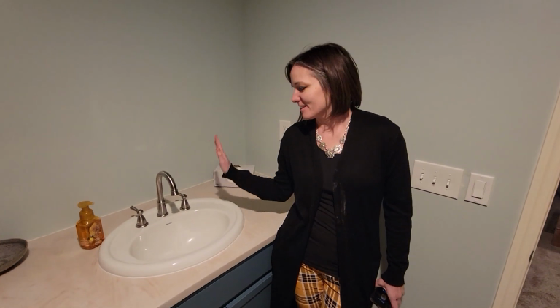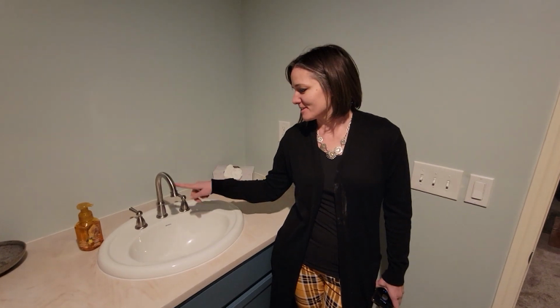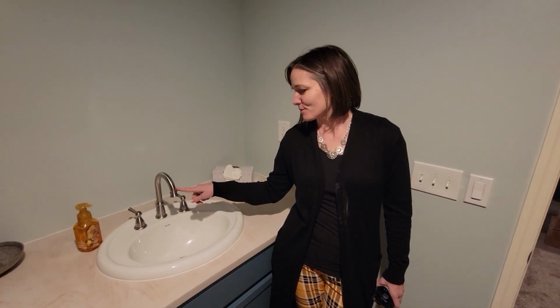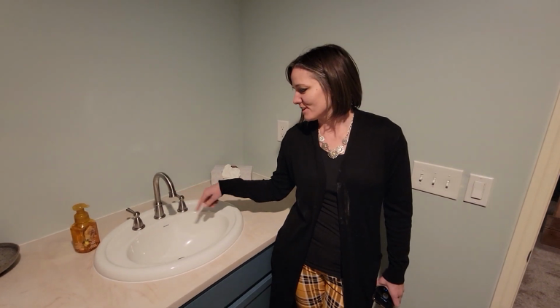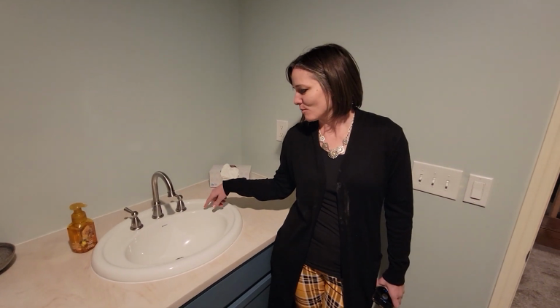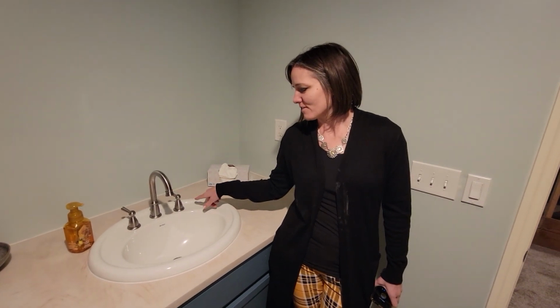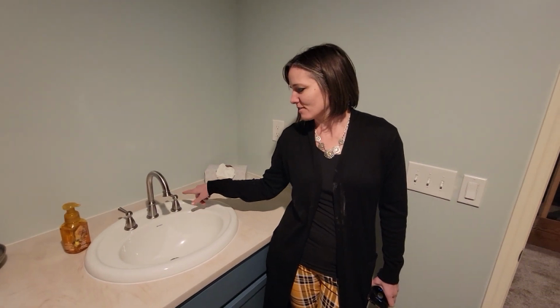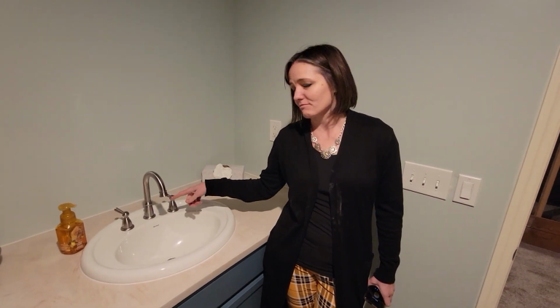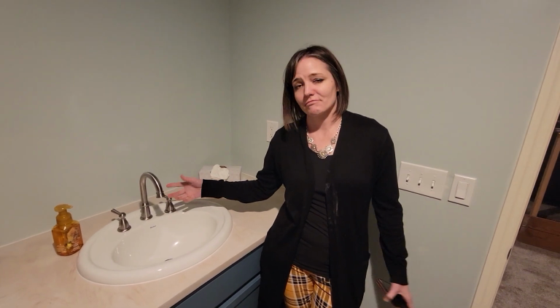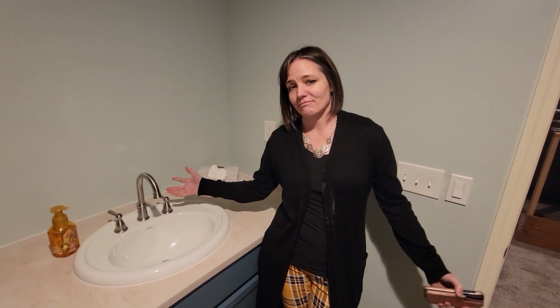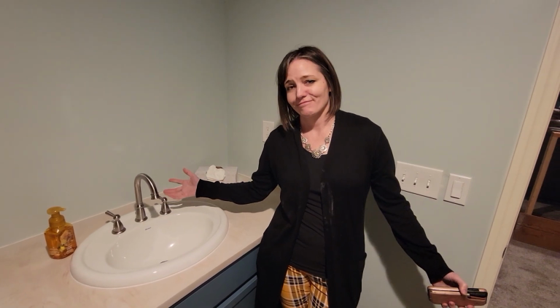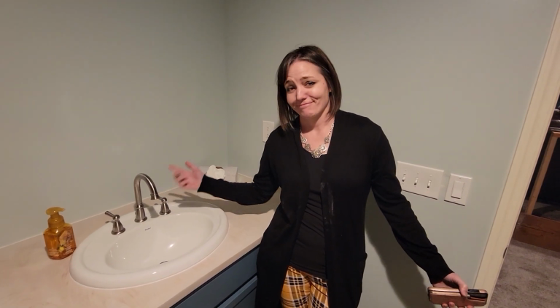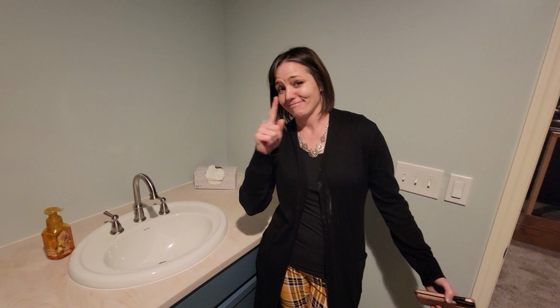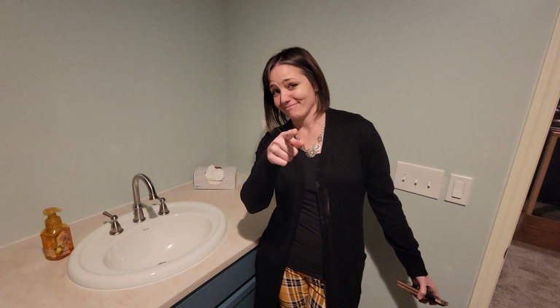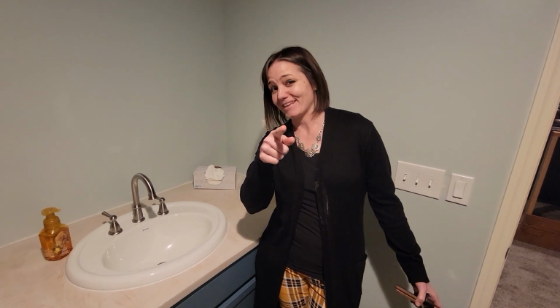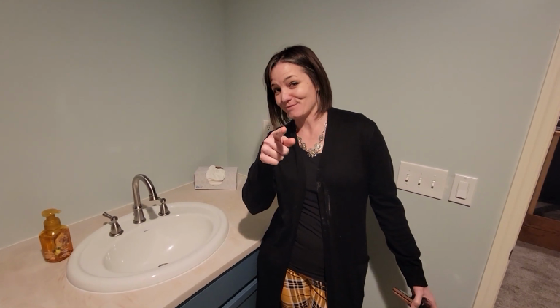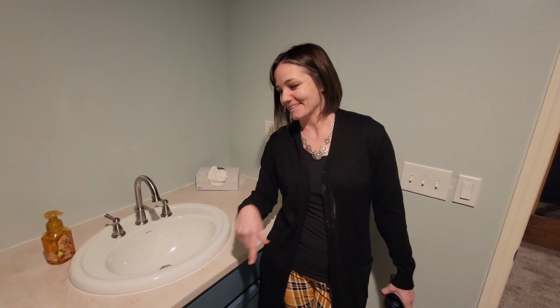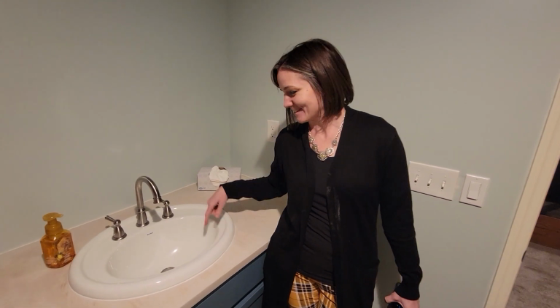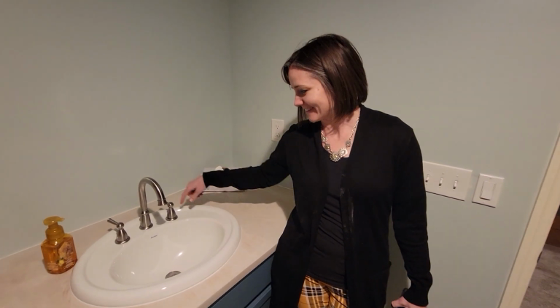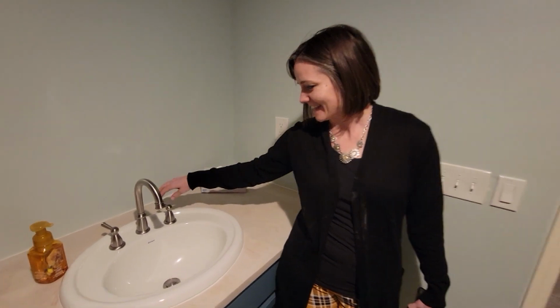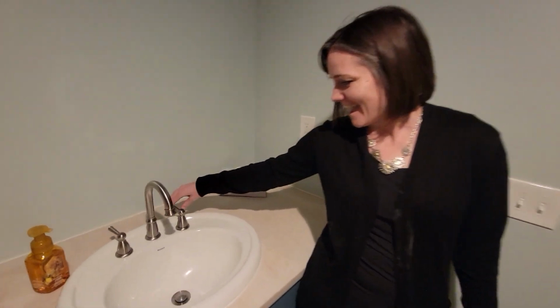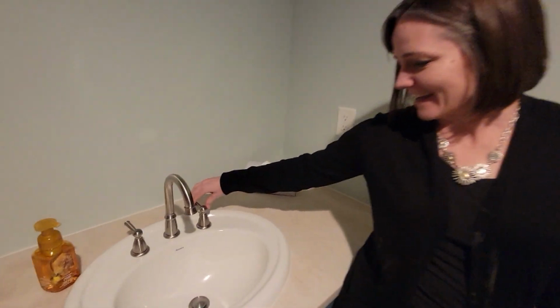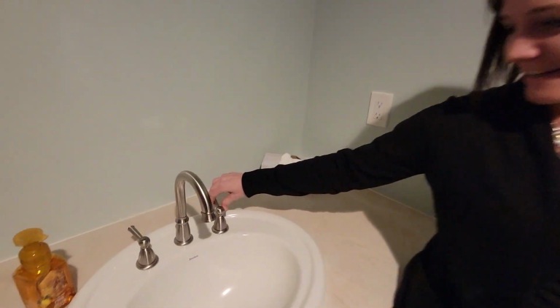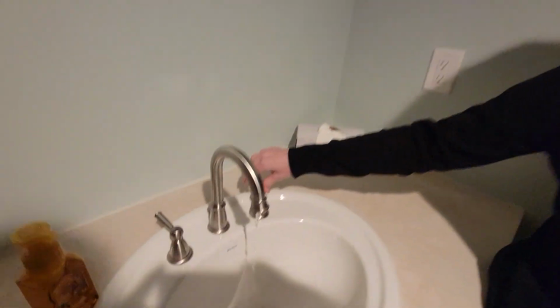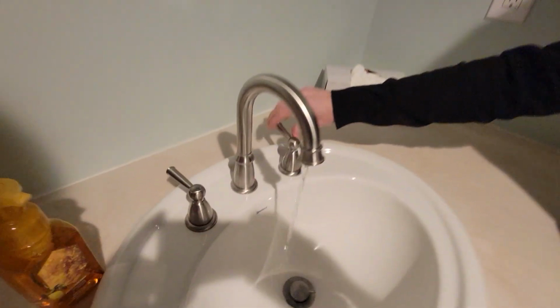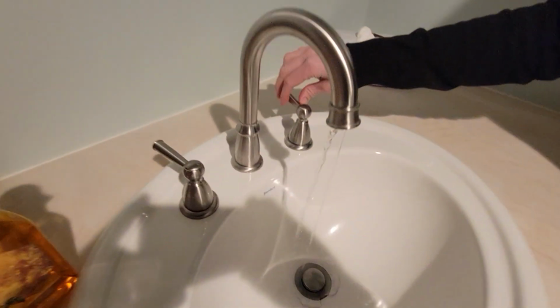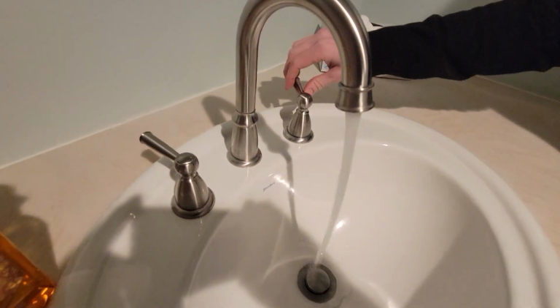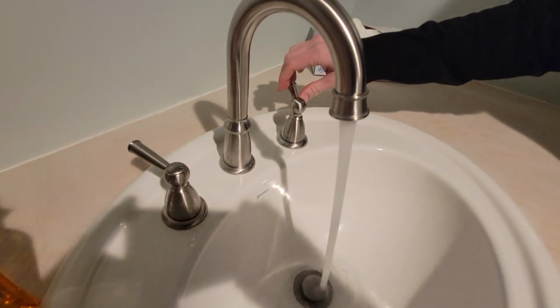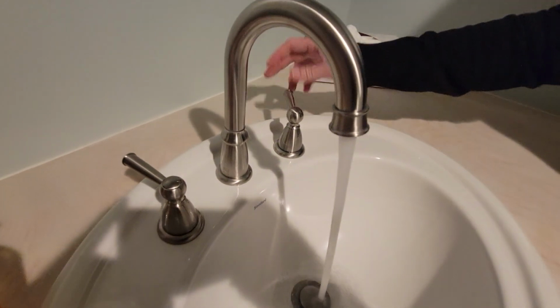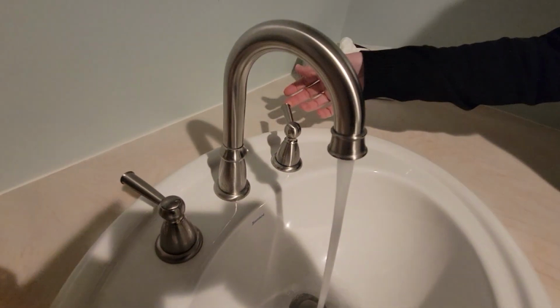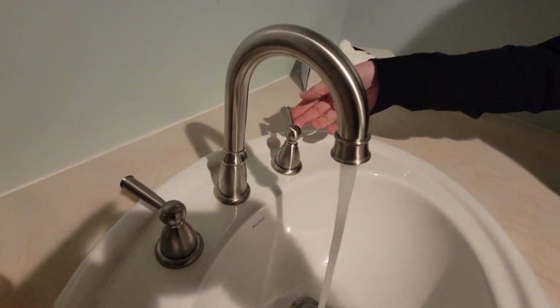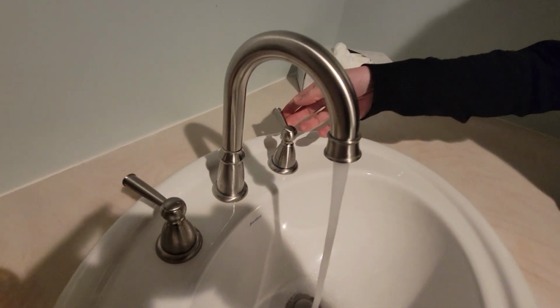This is the Cree Widespread Faucet 3-Hole, and it runs beautifully.